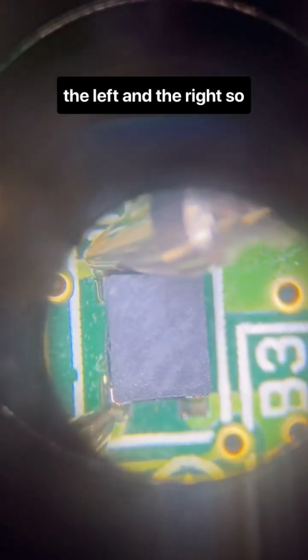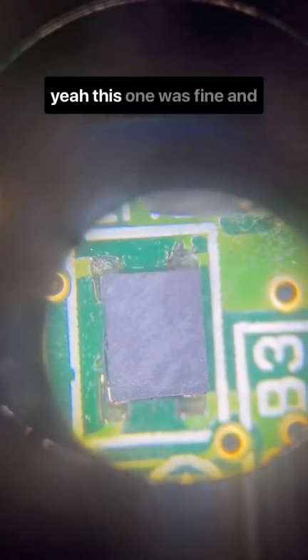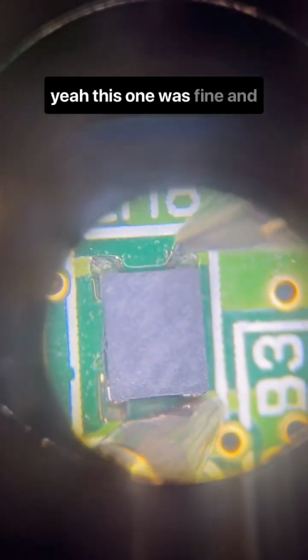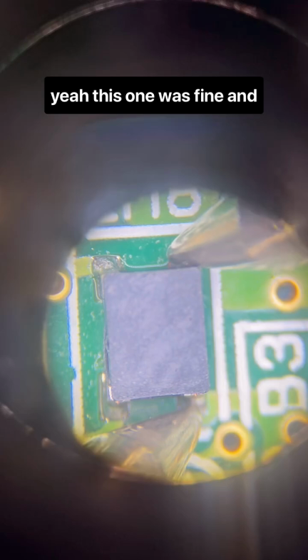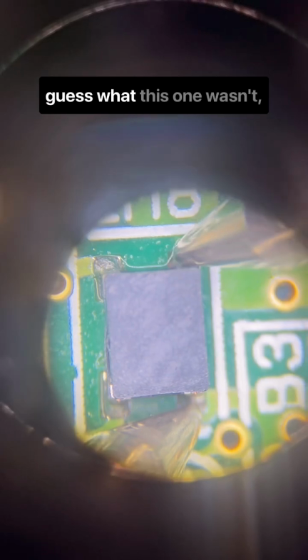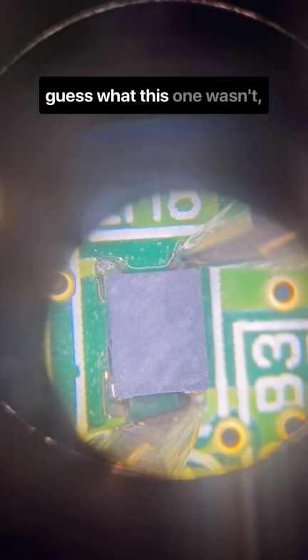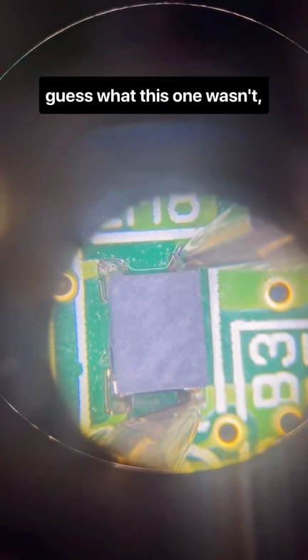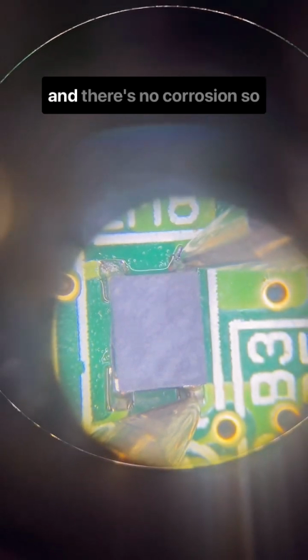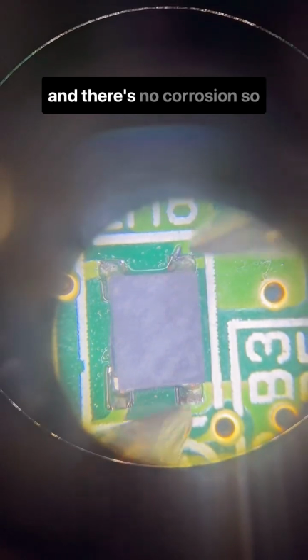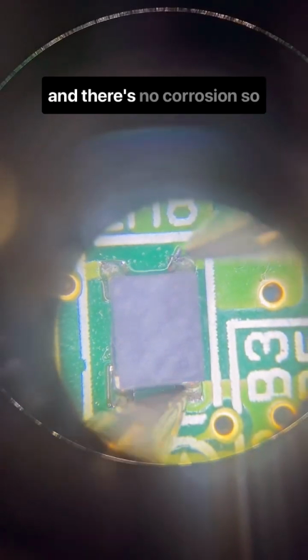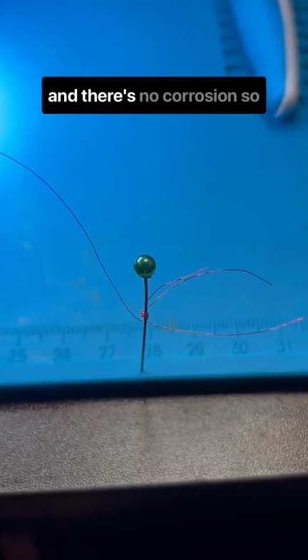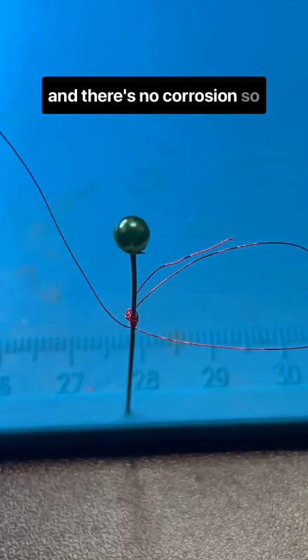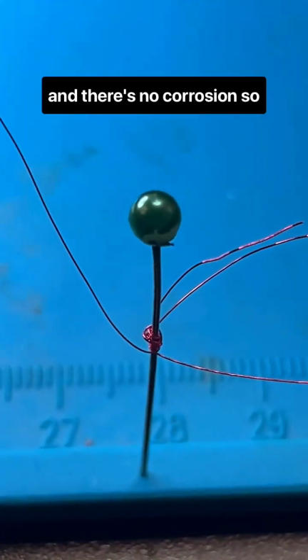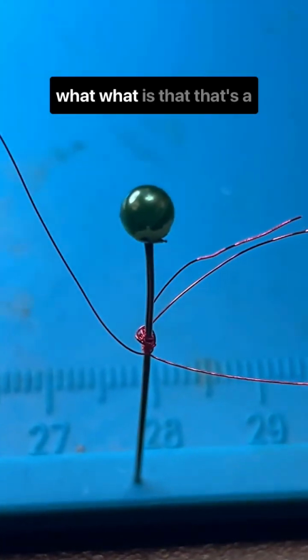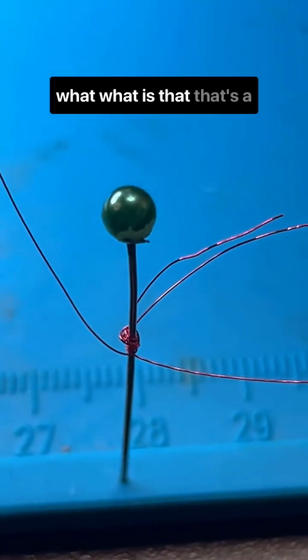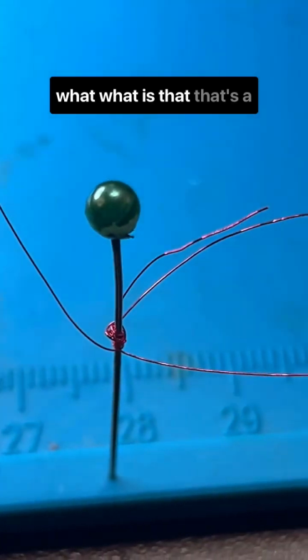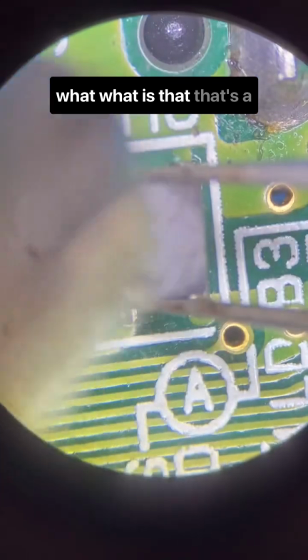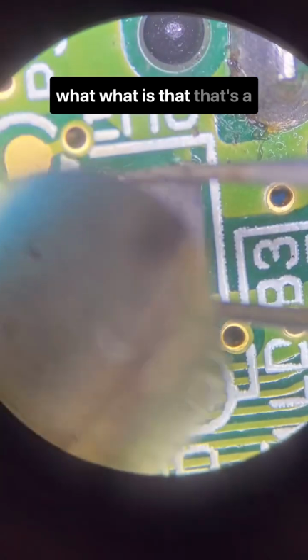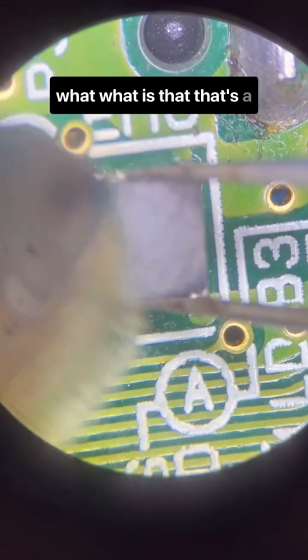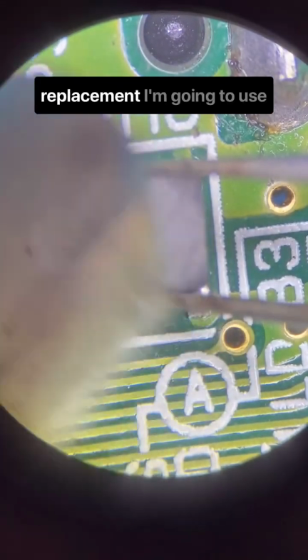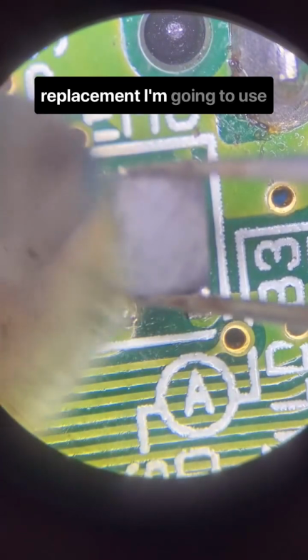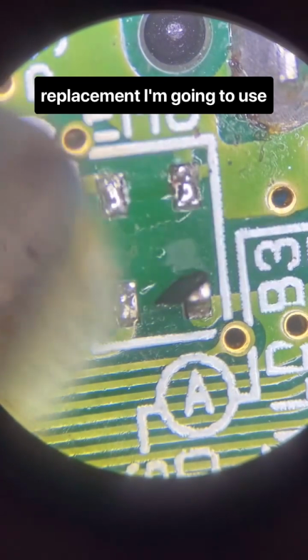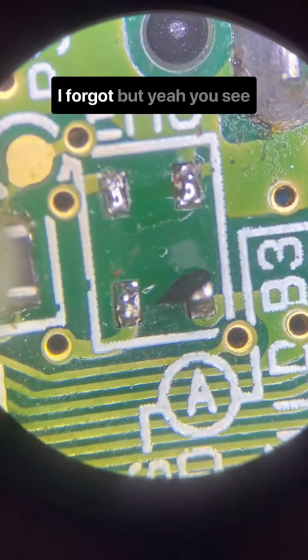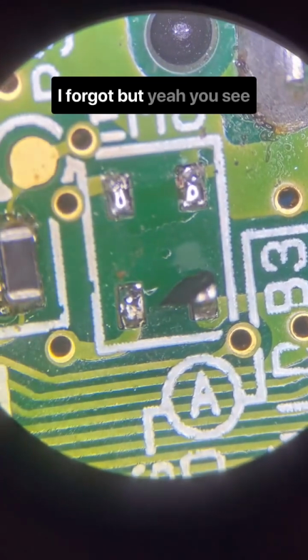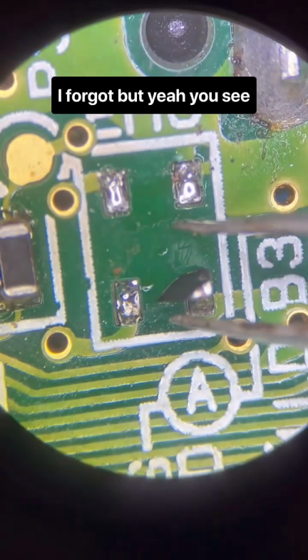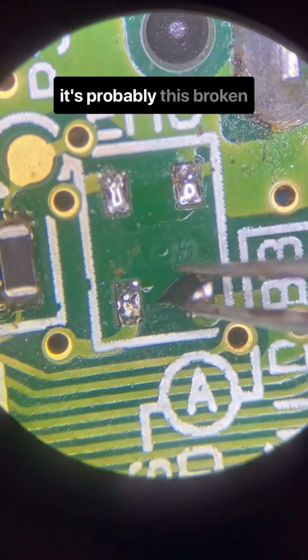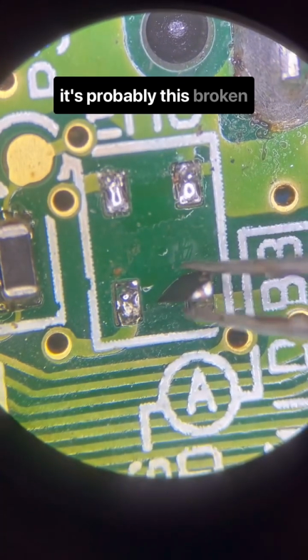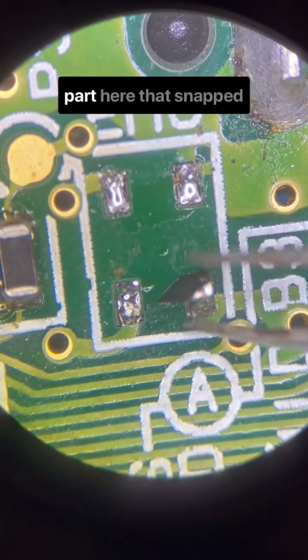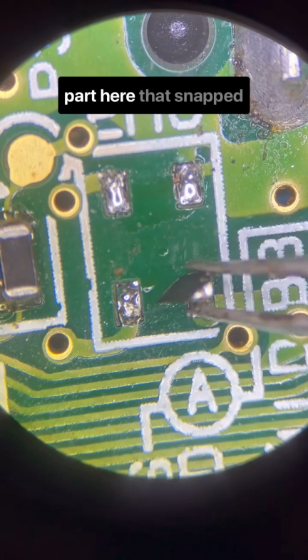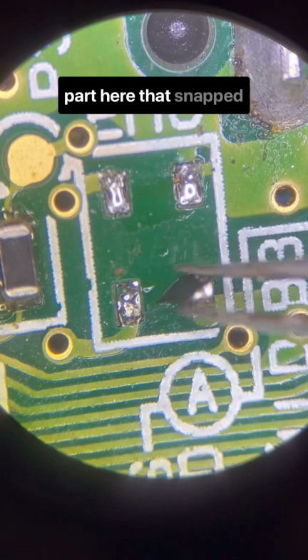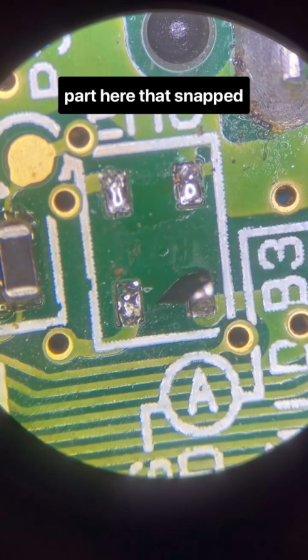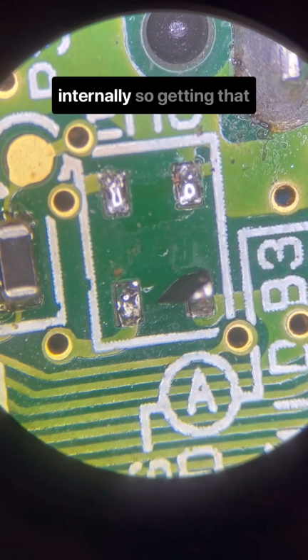This one was fine, and guess what? This one wasn't. There's no corrosion, so what is that? That's a replacement I'm going to use. You can see it's probably this broken part here that snapped internally.